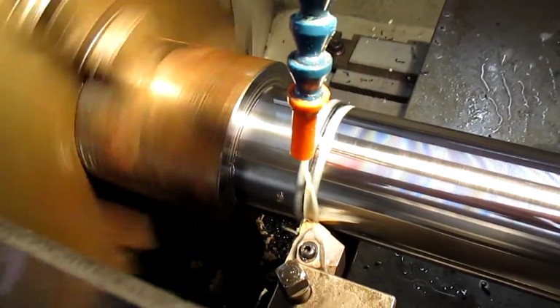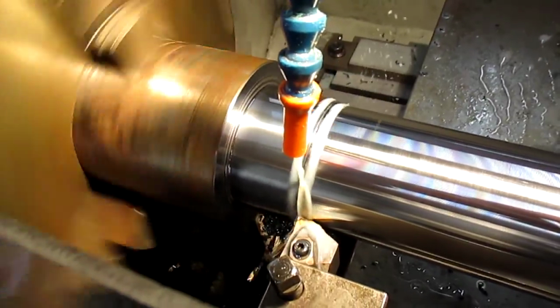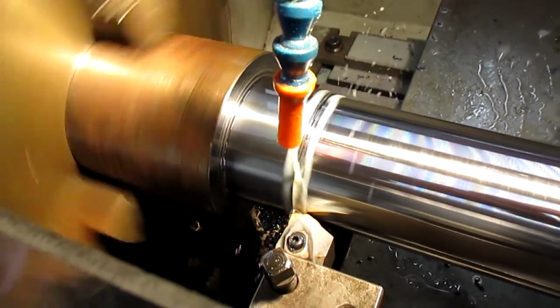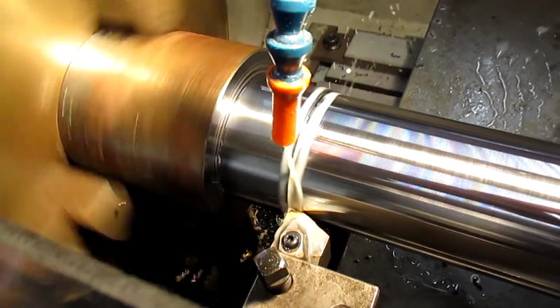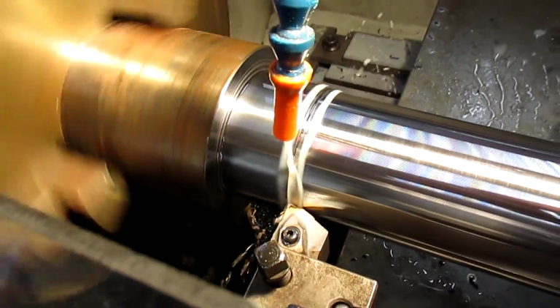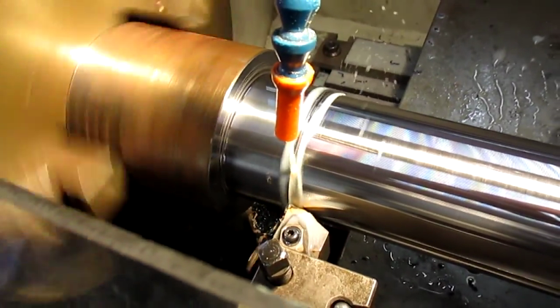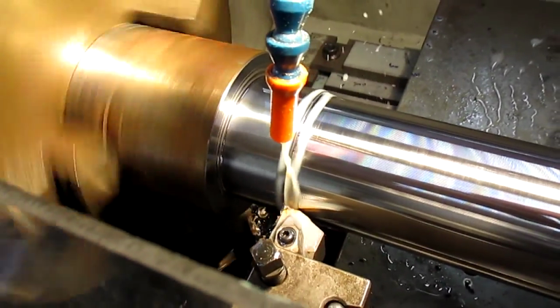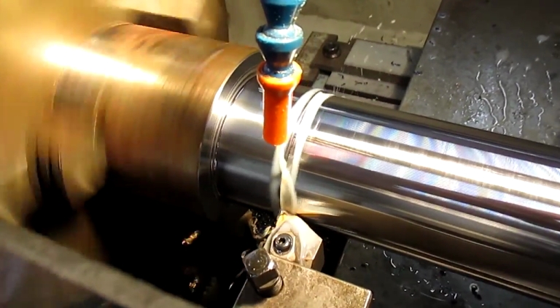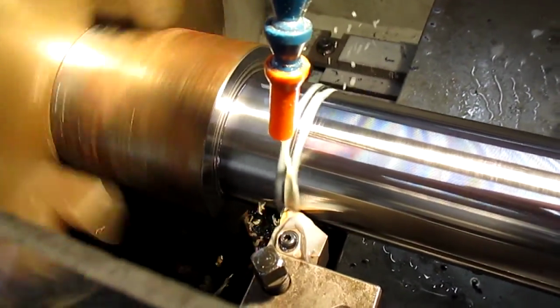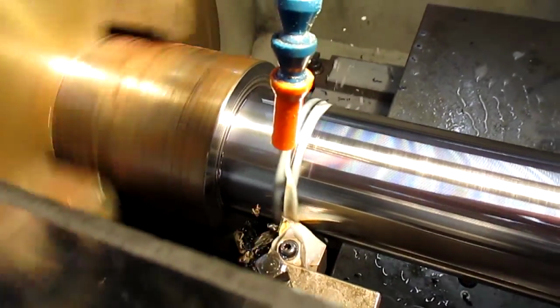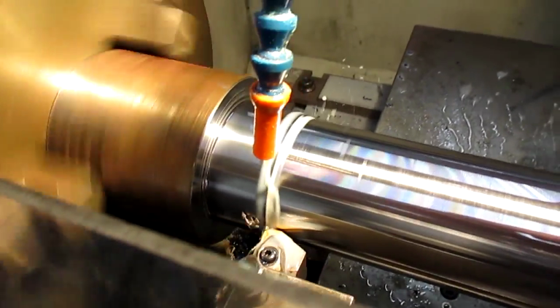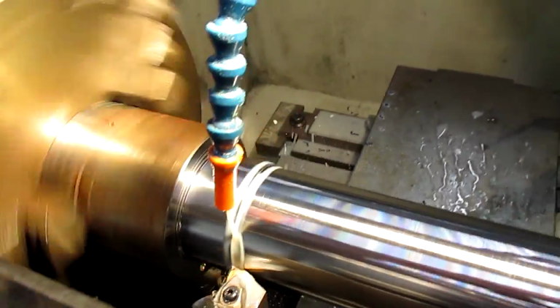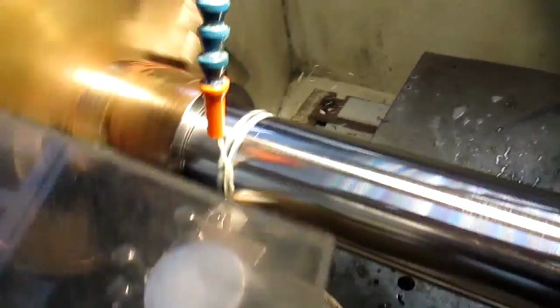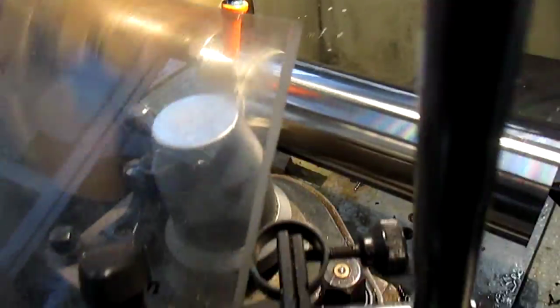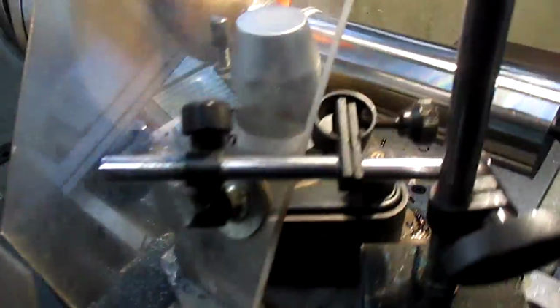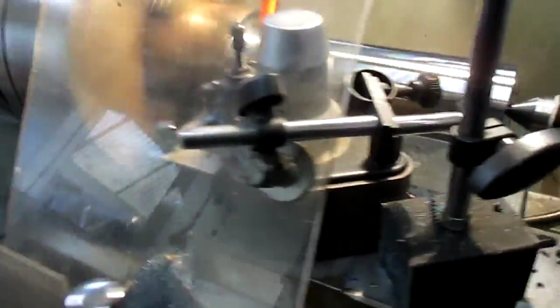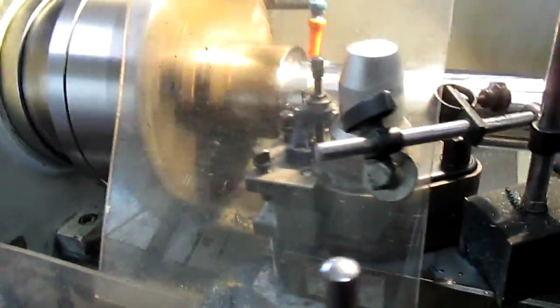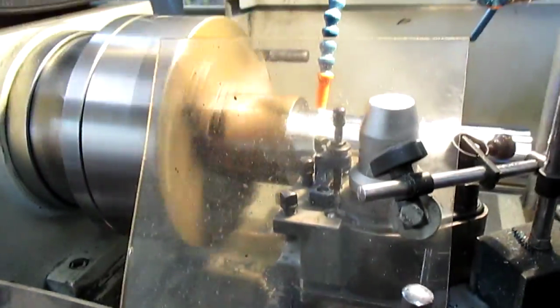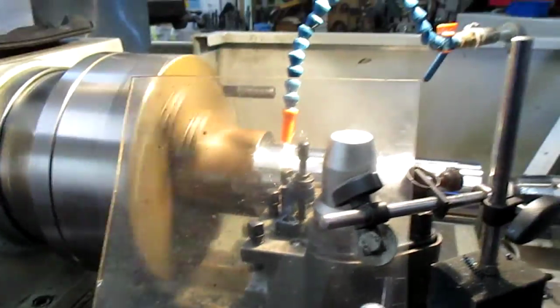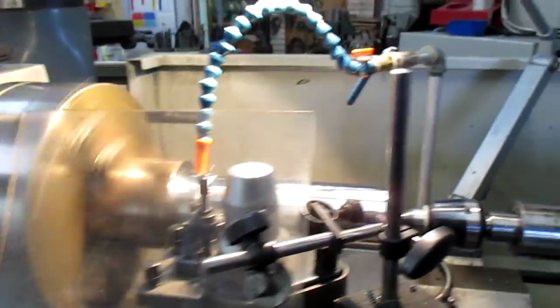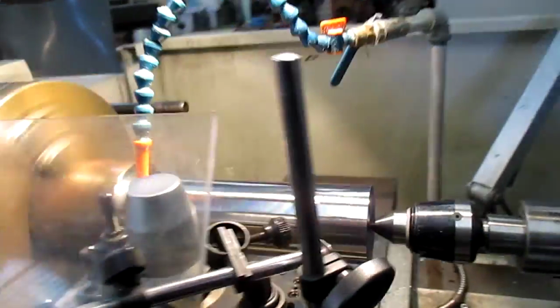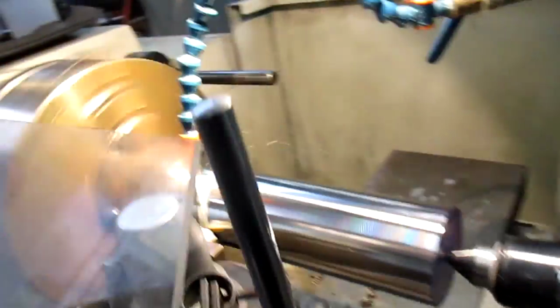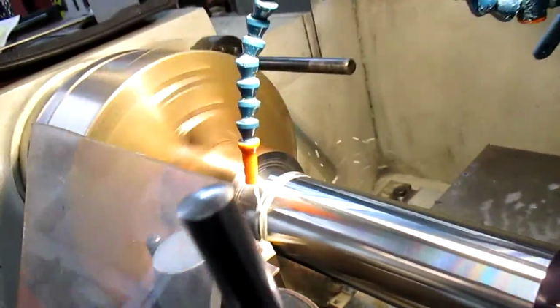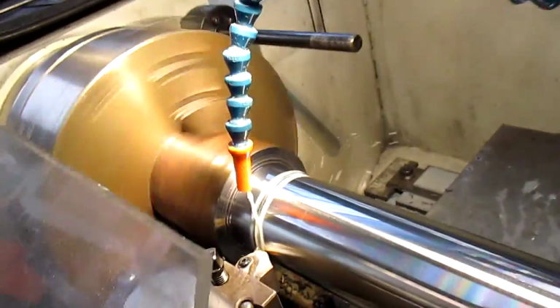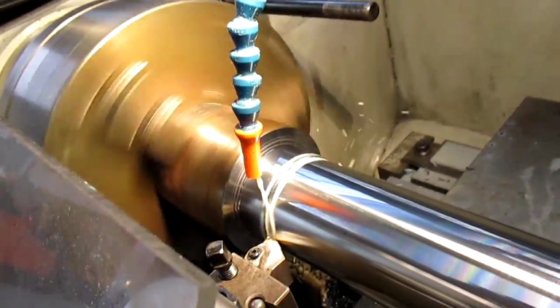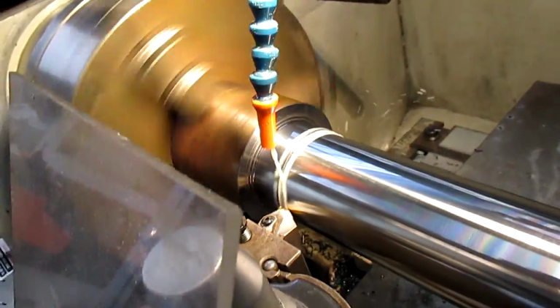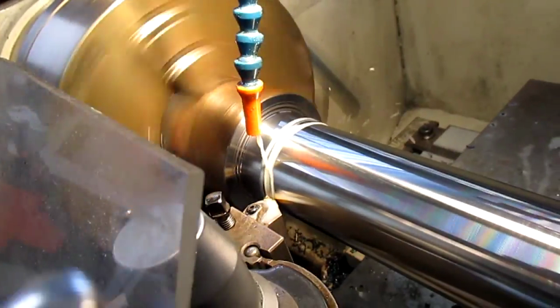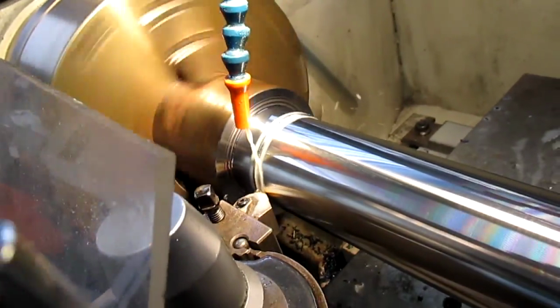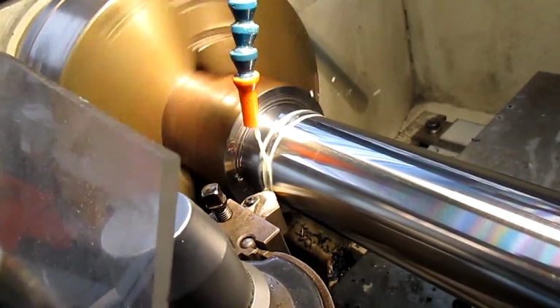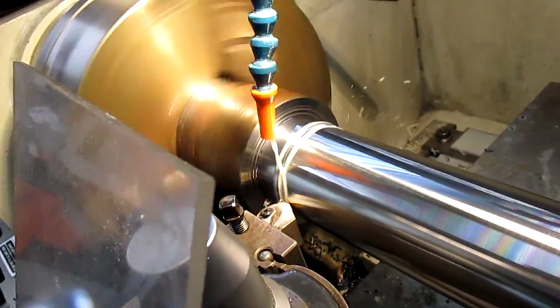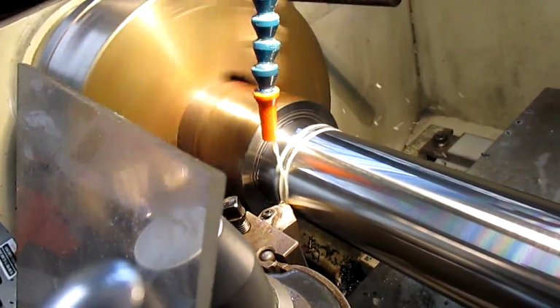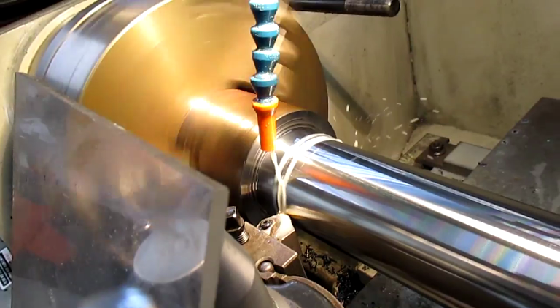I never know whether I'm 100% in focus with it or not. But I'm running on 280 RPM and taking a 2.5mm cut at the moment.